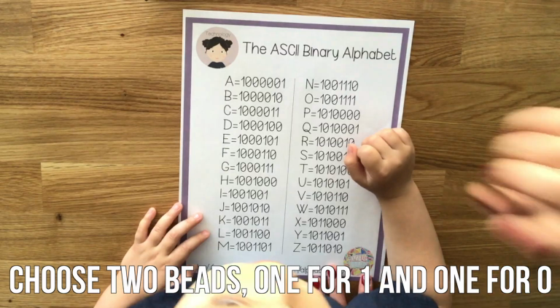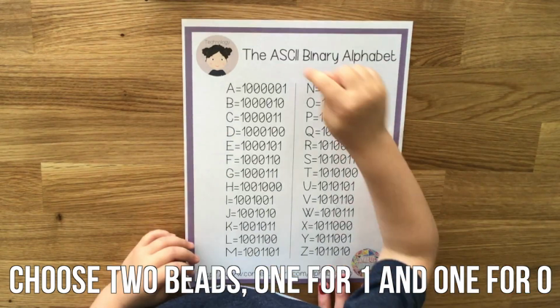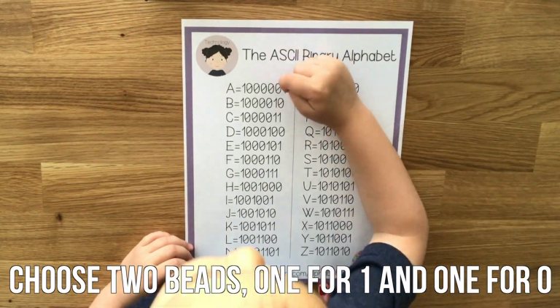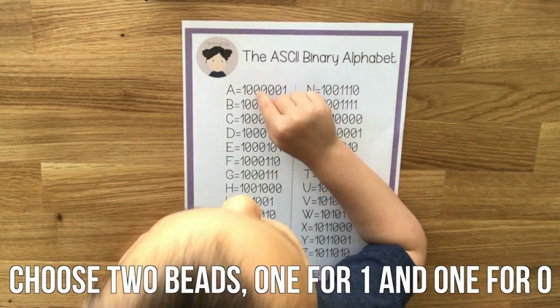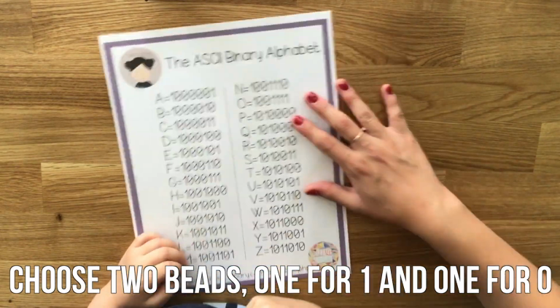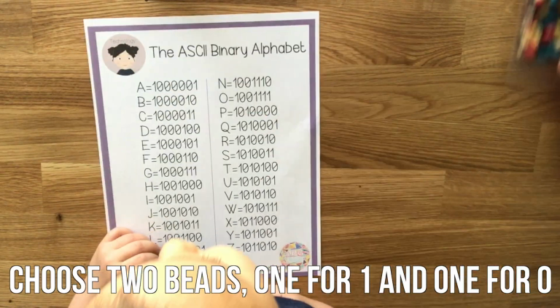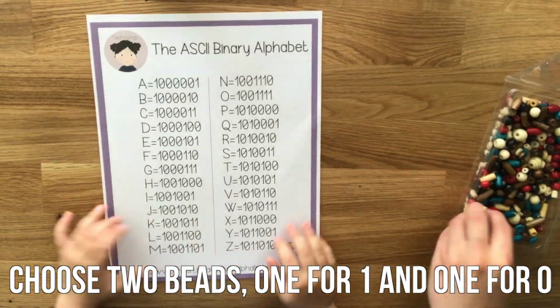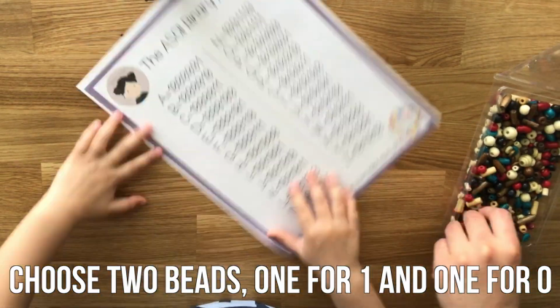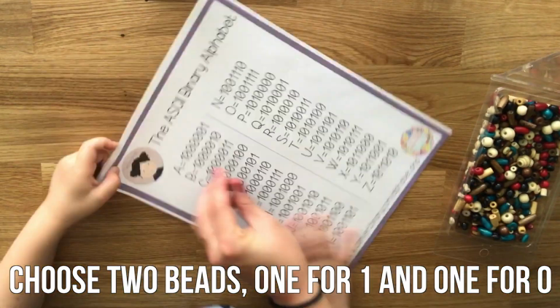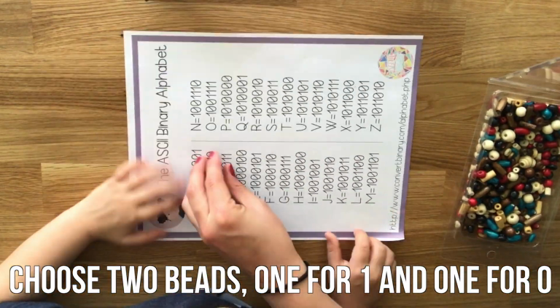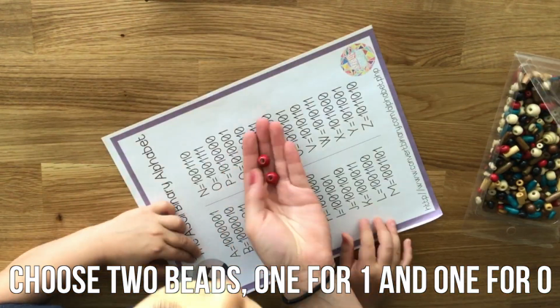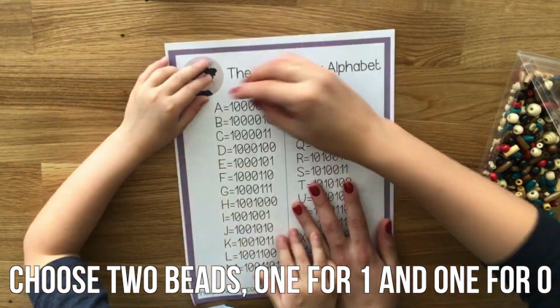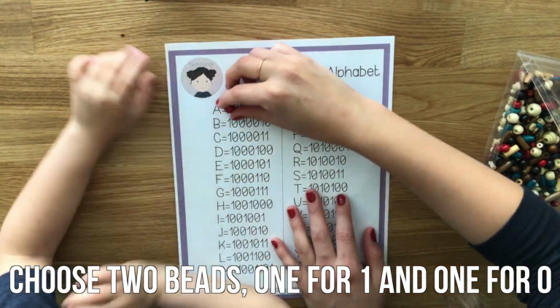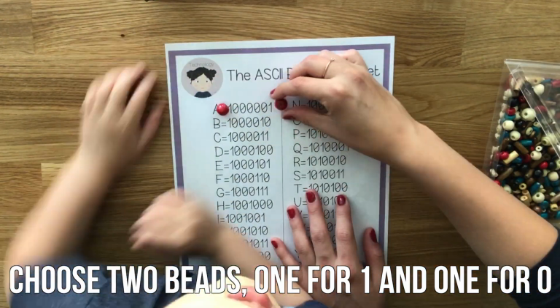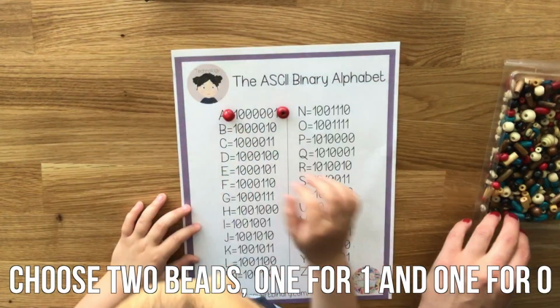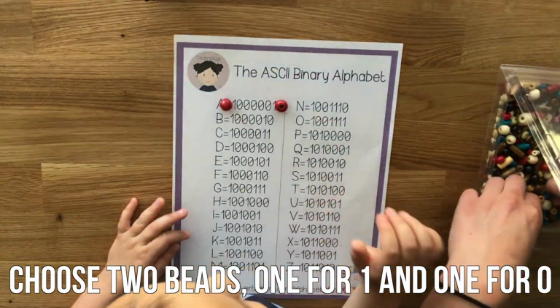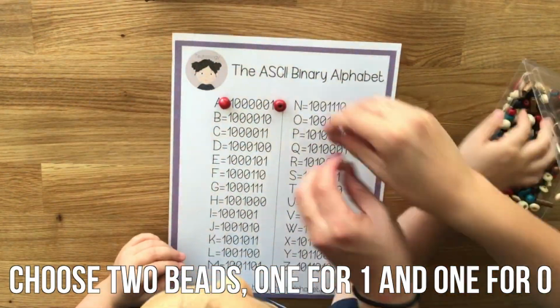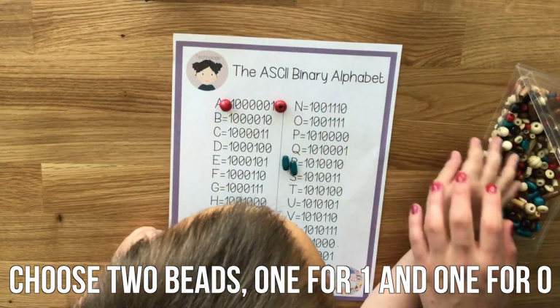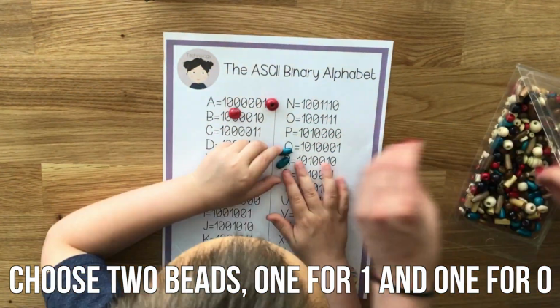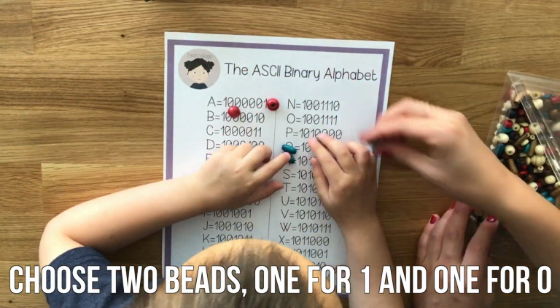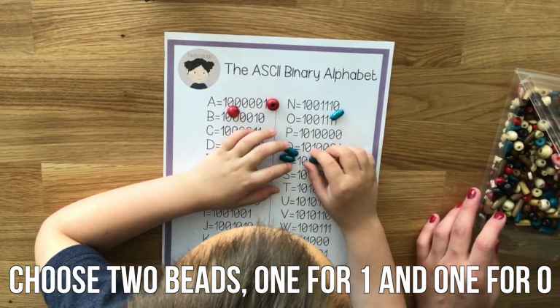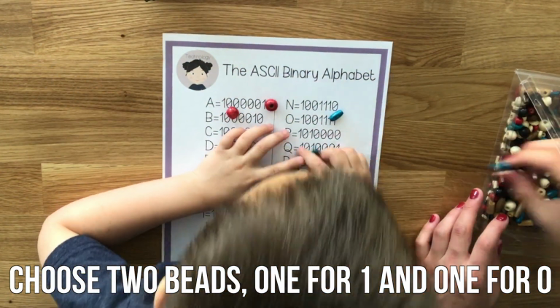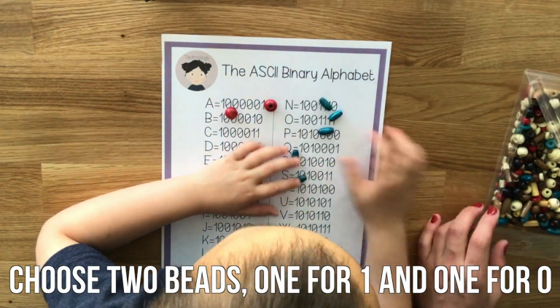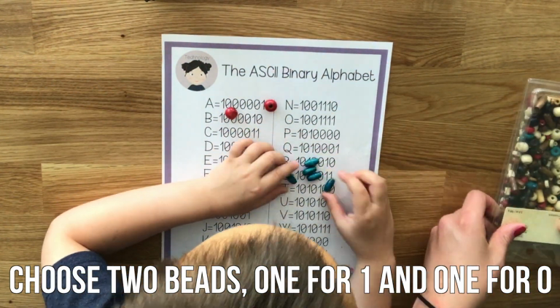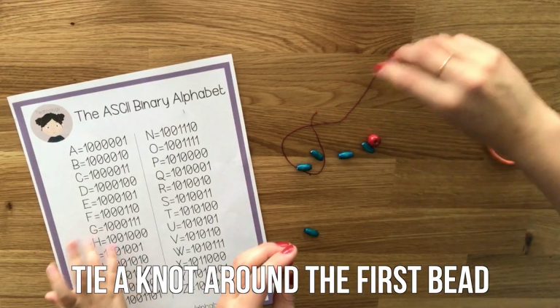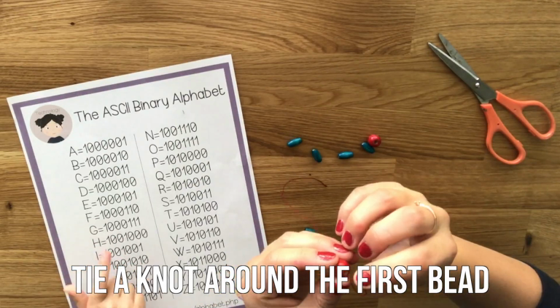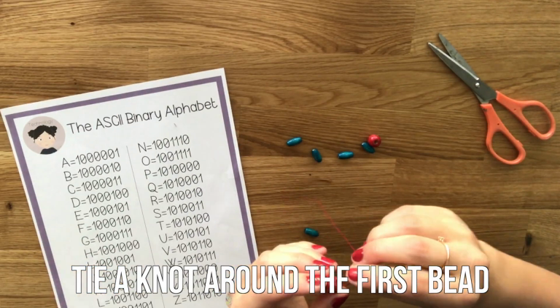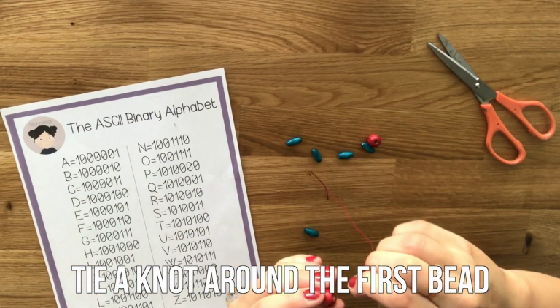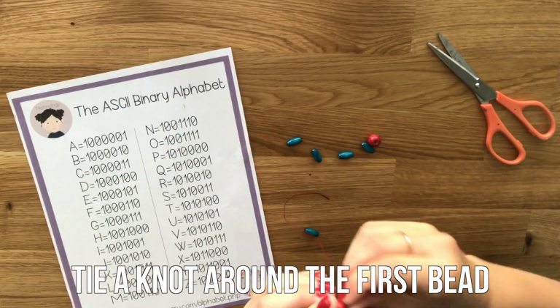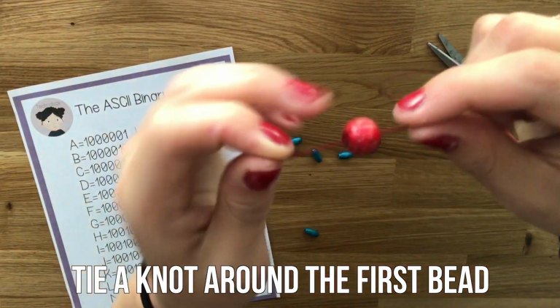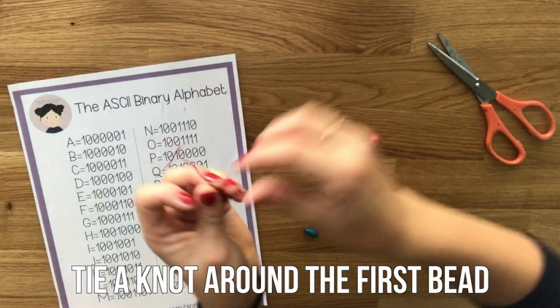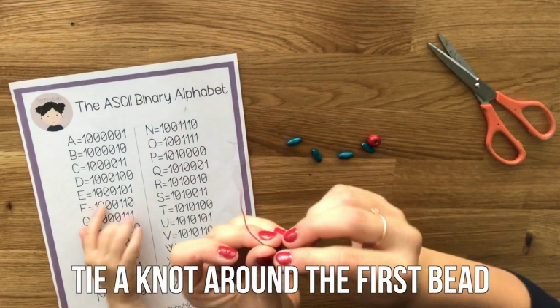Start by choosing two colors of beads — one to represent the one digit and one to represent the zero digit. Then start your keychain off by tying a knot around the first bead.